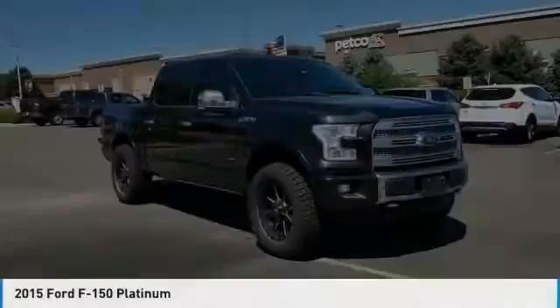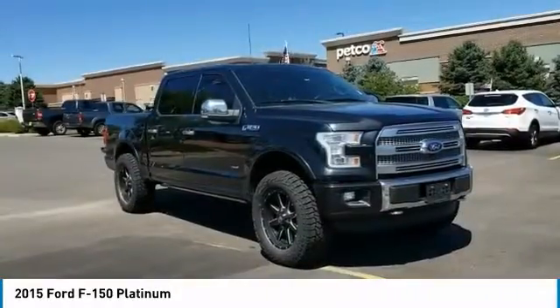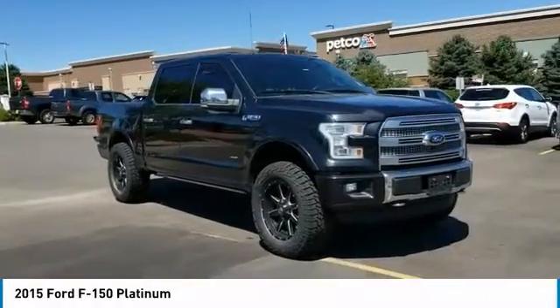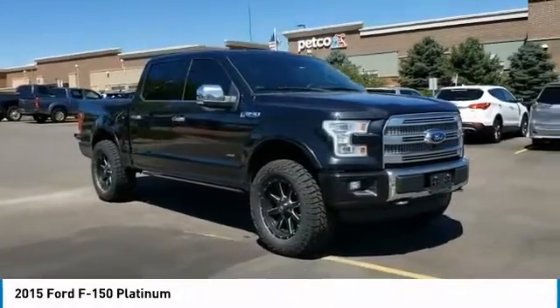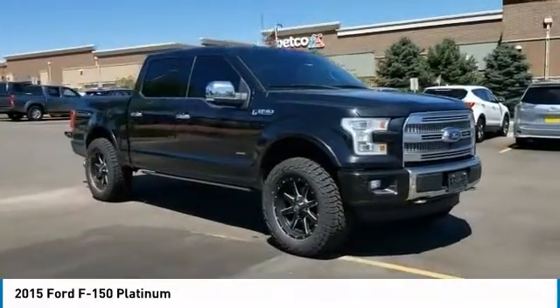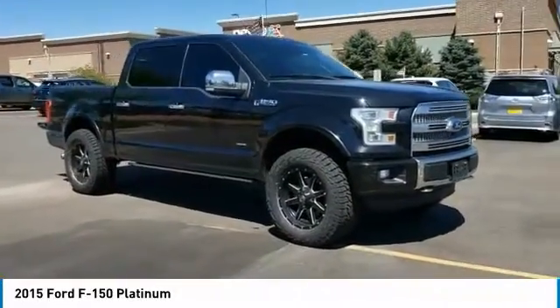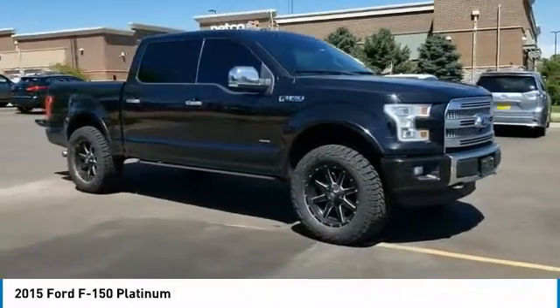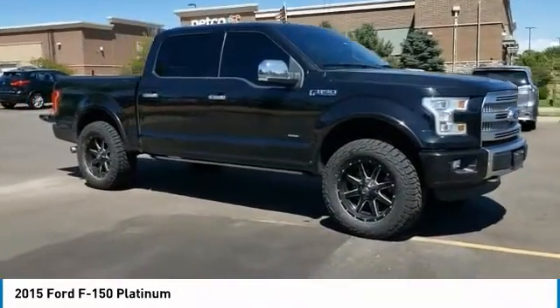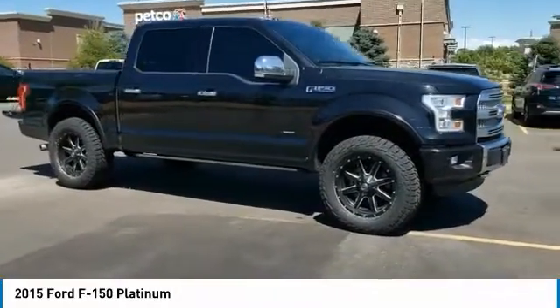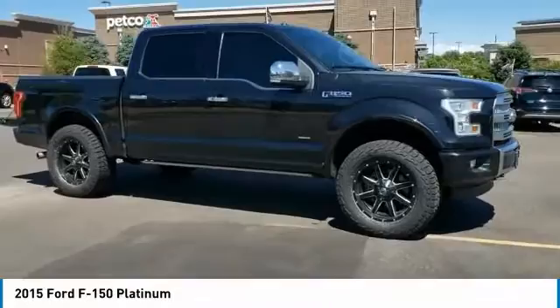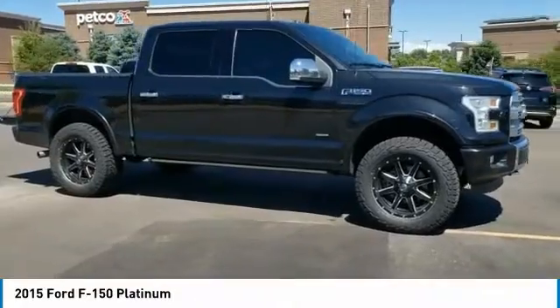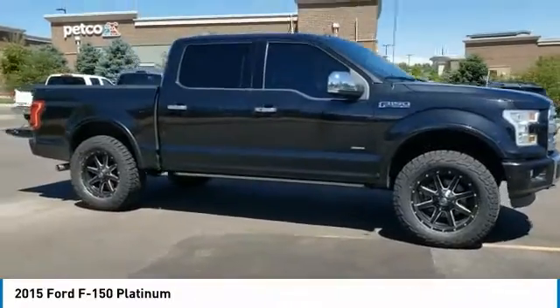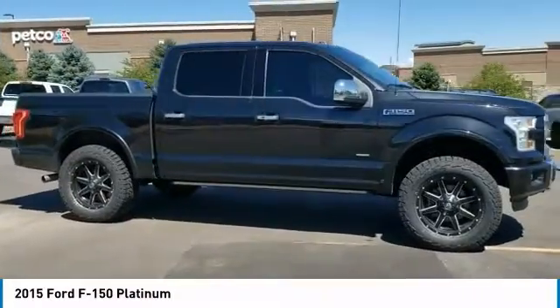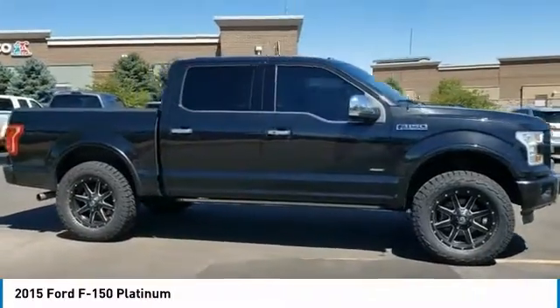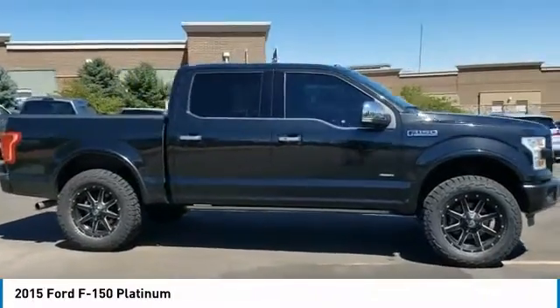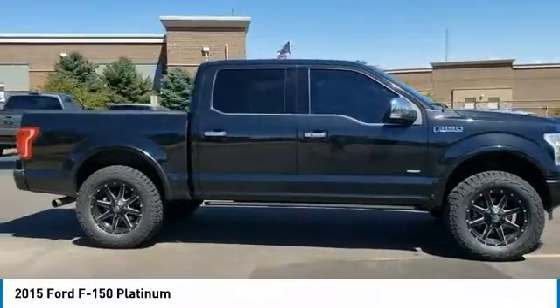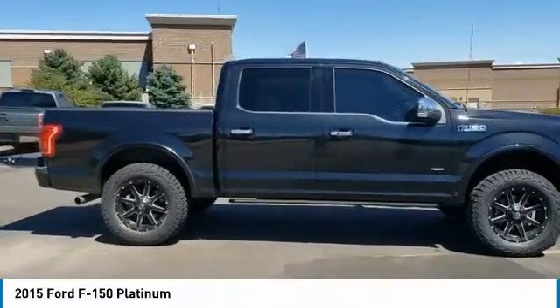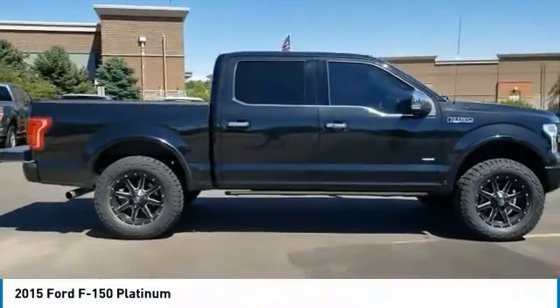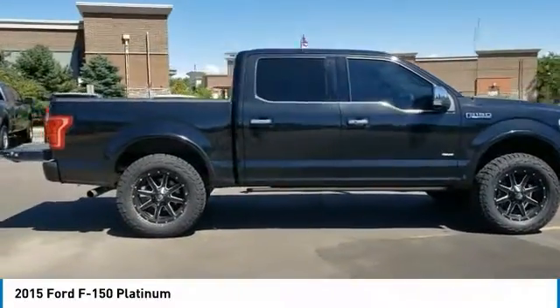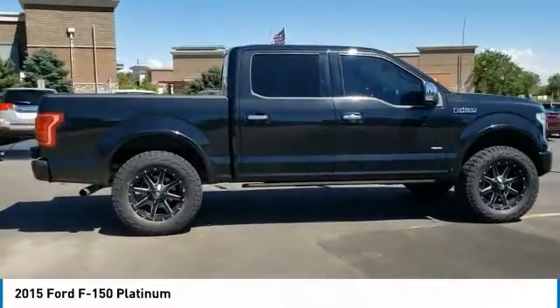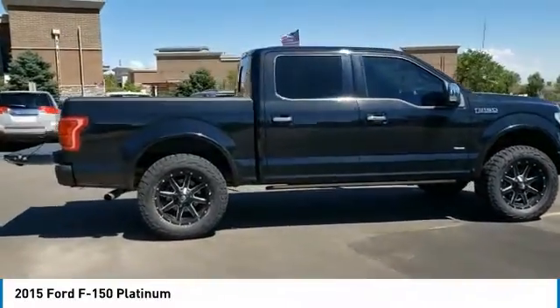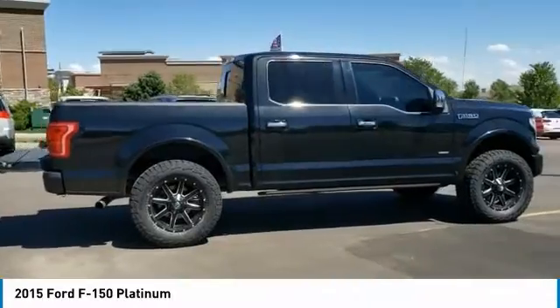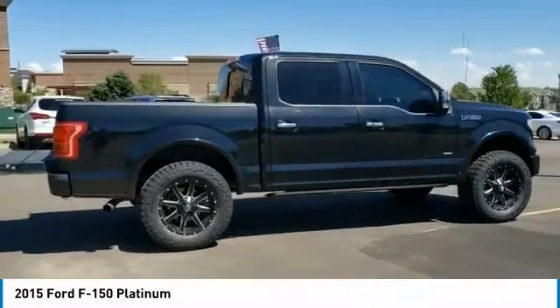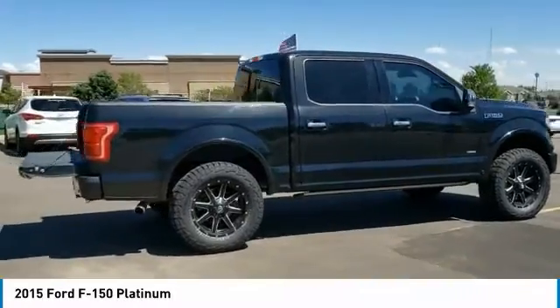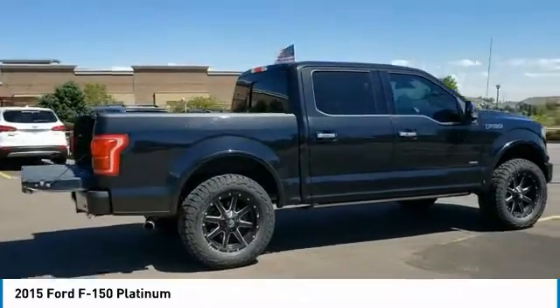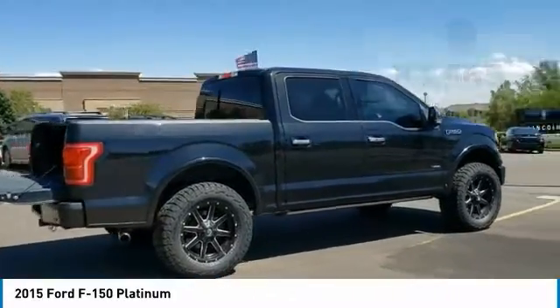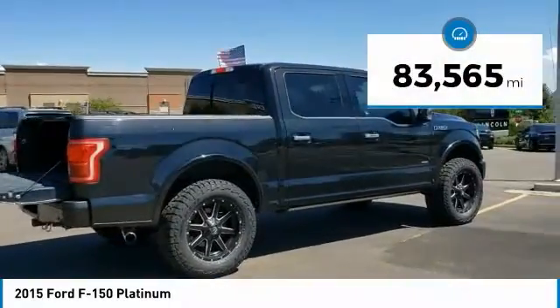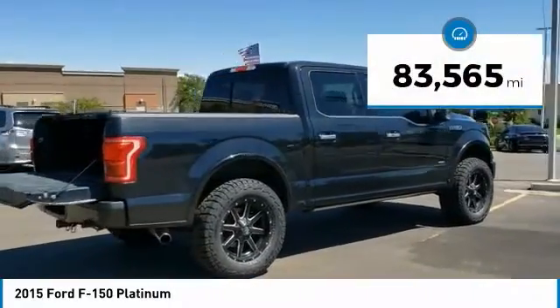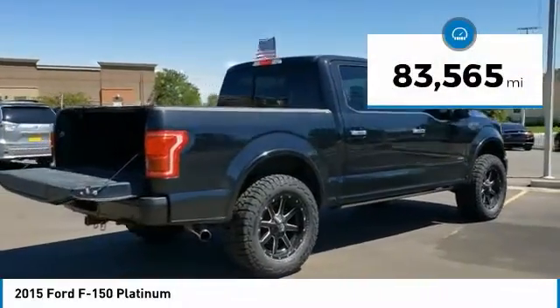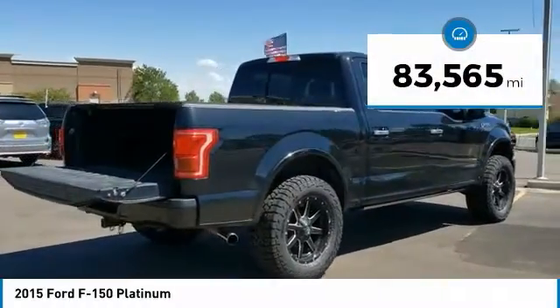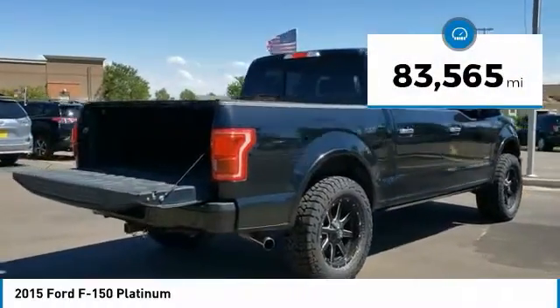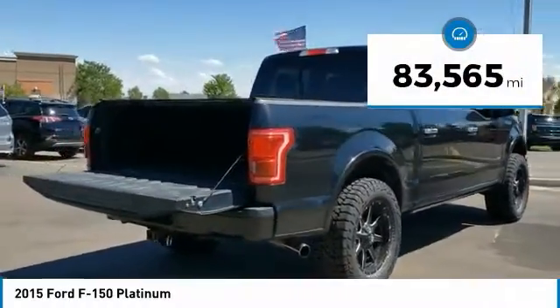Looking for the right vehicle? Check out the 2015 F-150. A Ford F-150 knows how to handle any situation. It's built to follow orders, no whining. This vehicle has less than 85,000 miles.